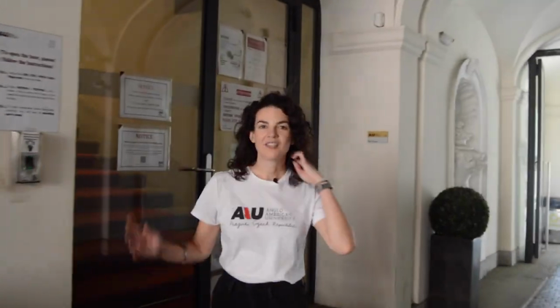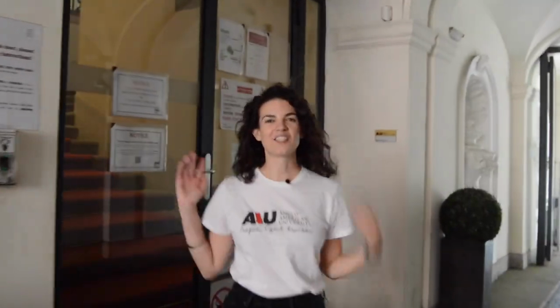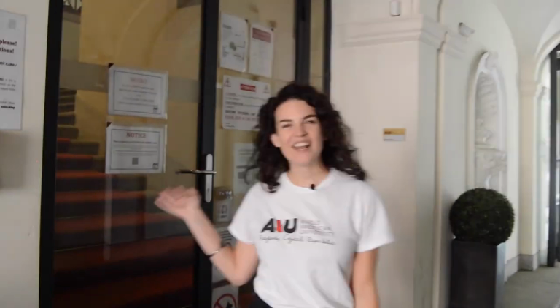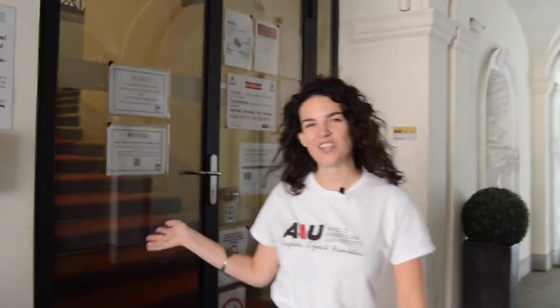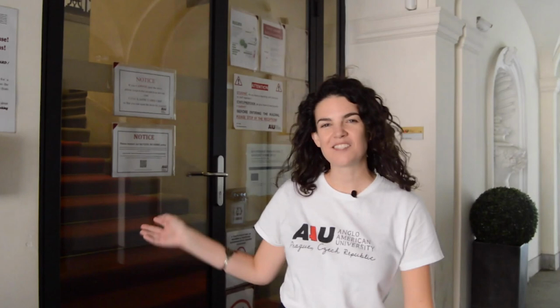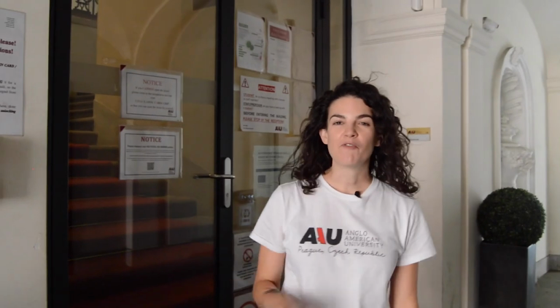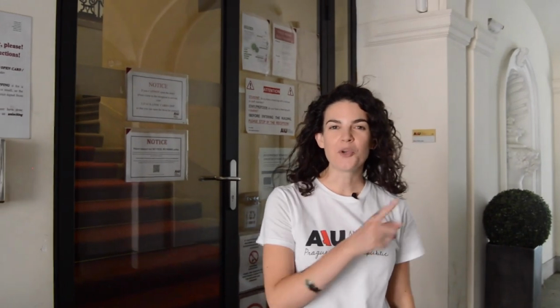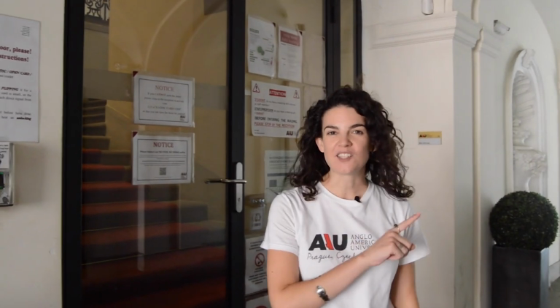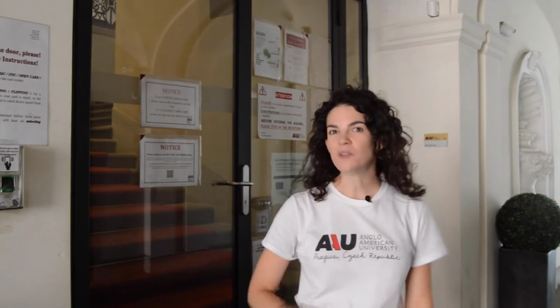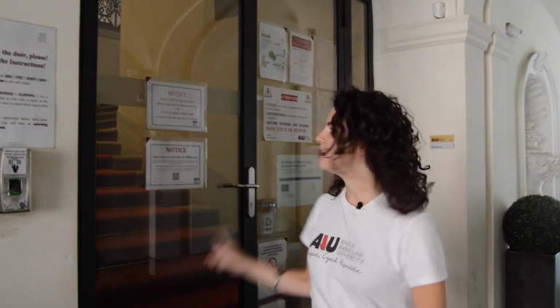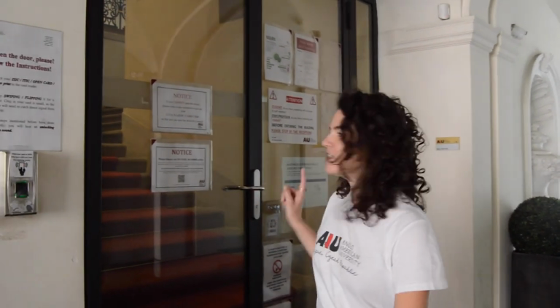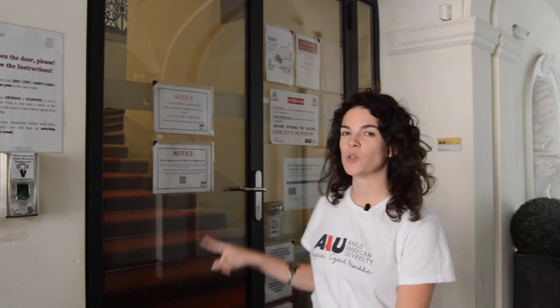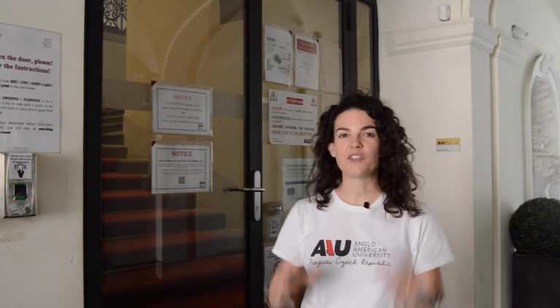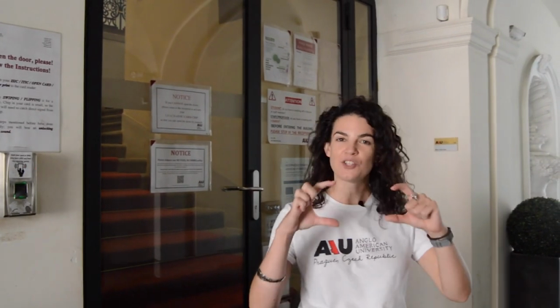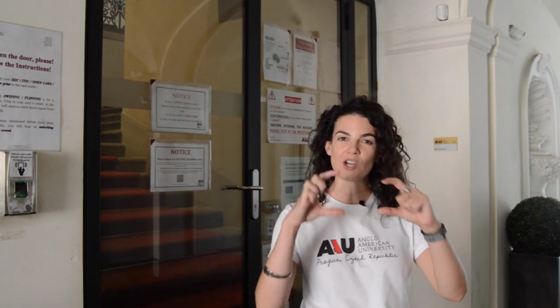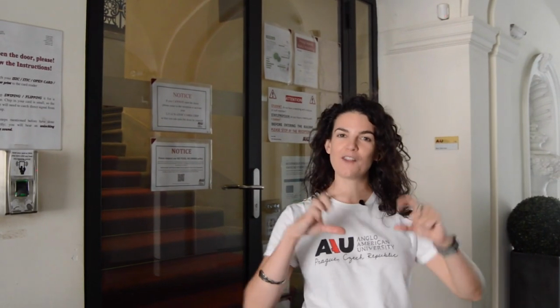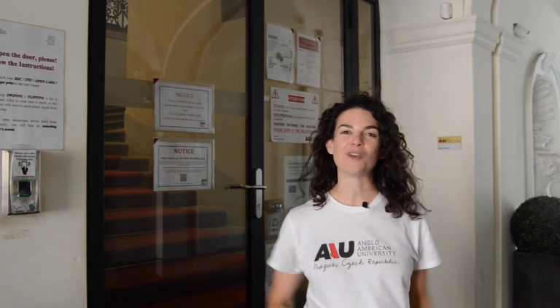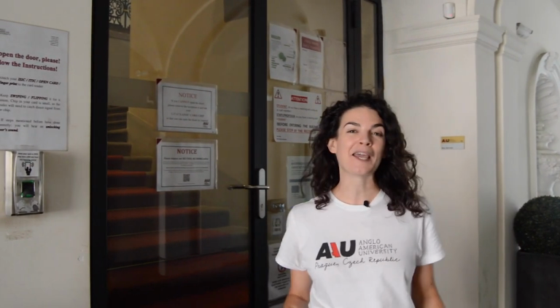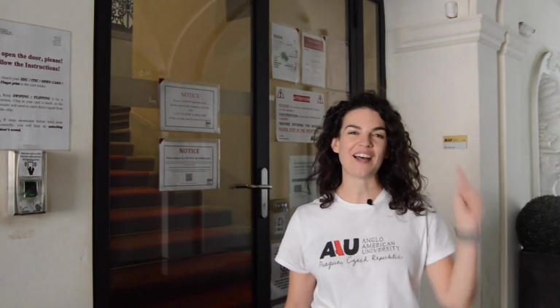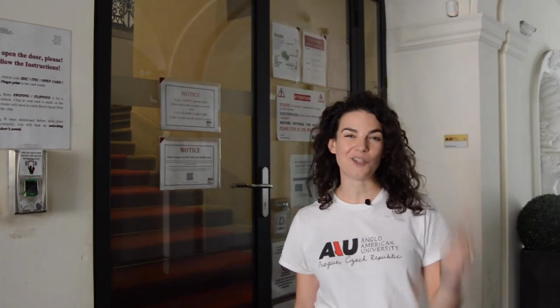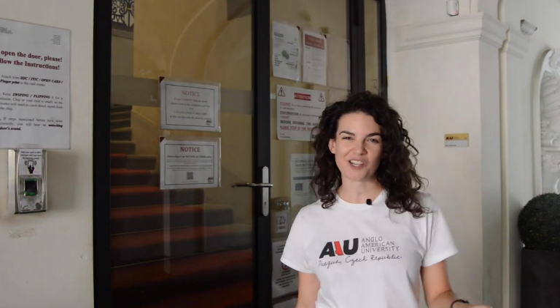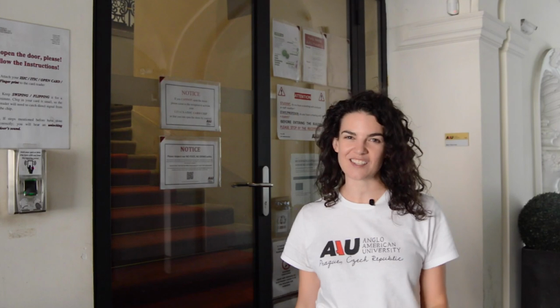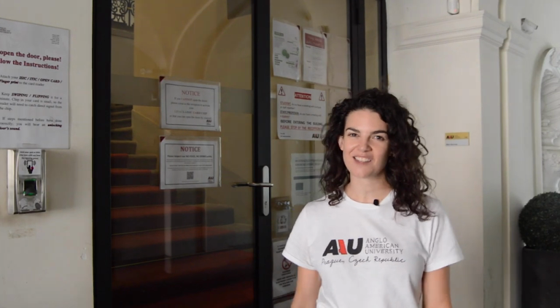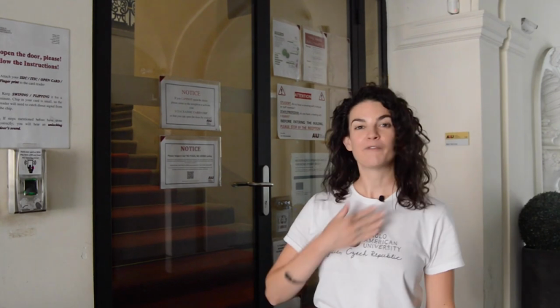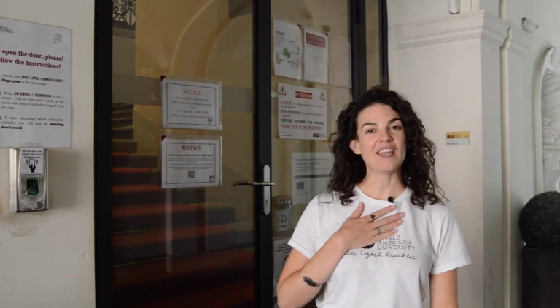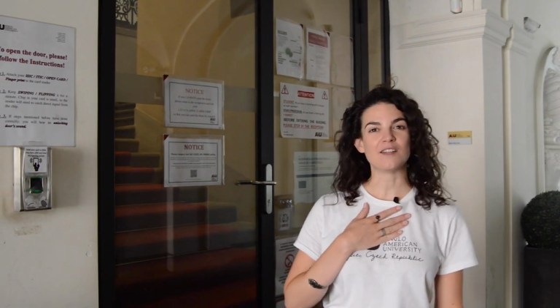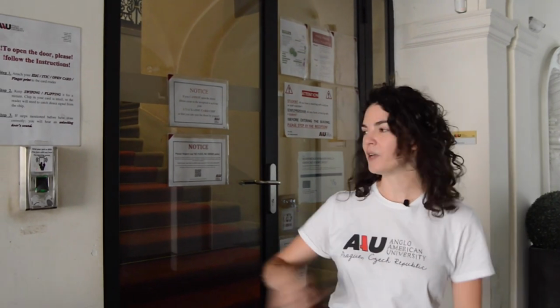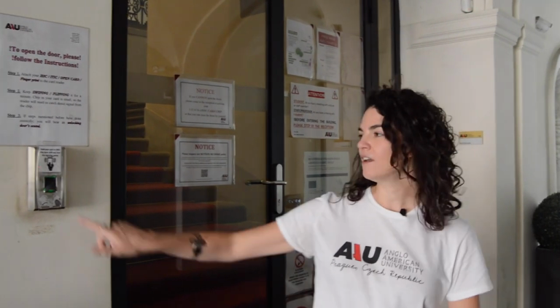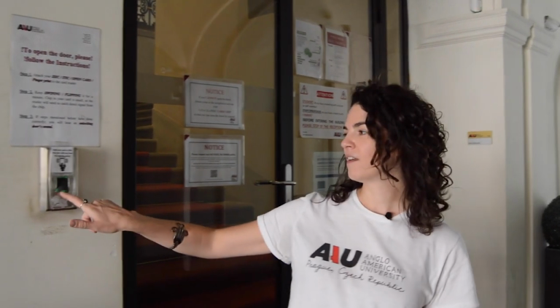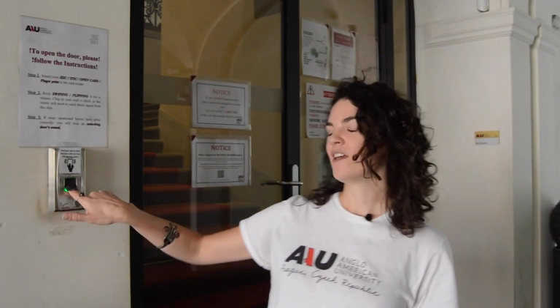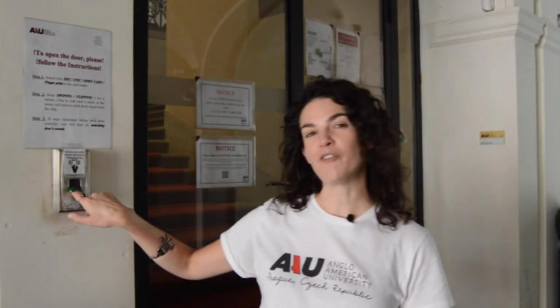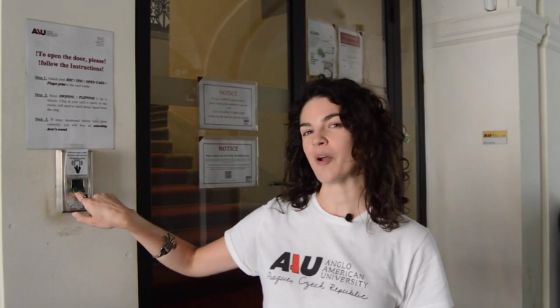This is our main entrance. For you as a student, you get into this door with your student card that you can pick up at Student Services. For me as an employee, it's a fingerprint.